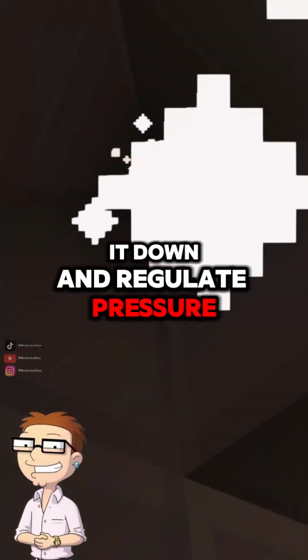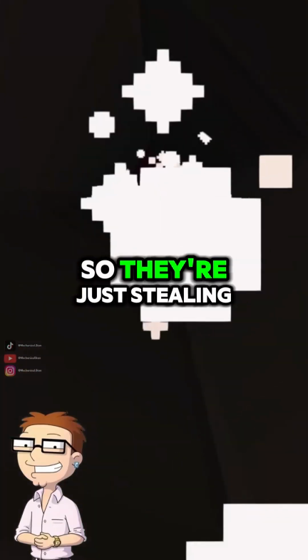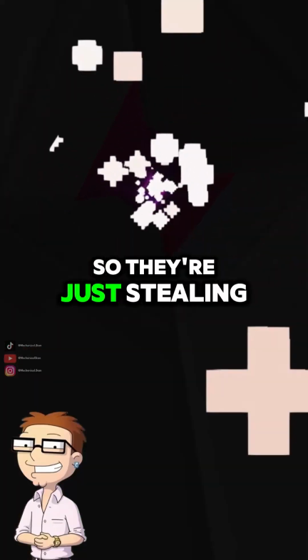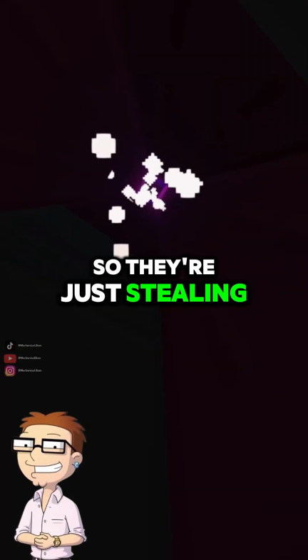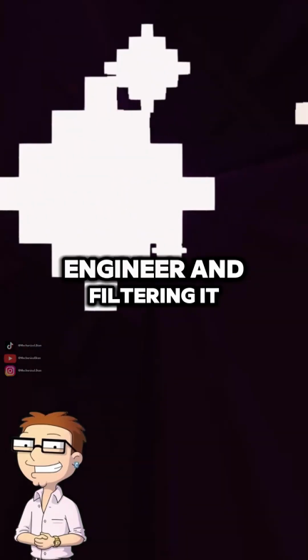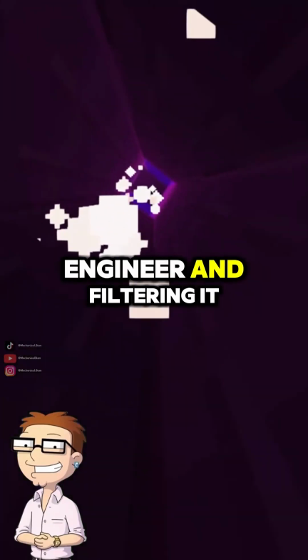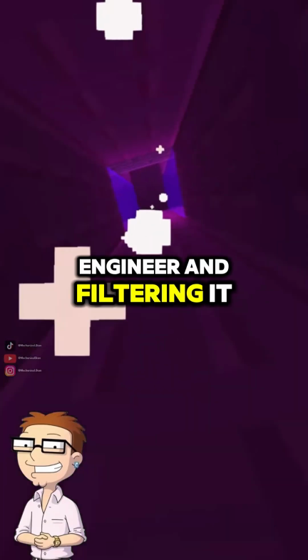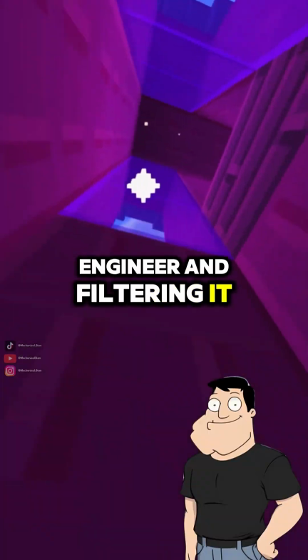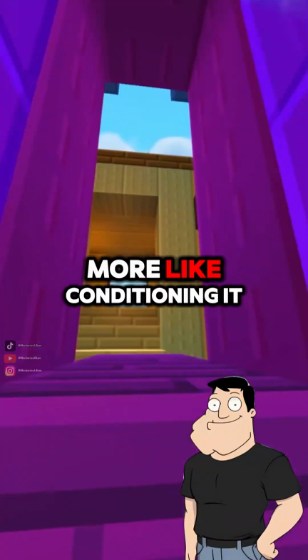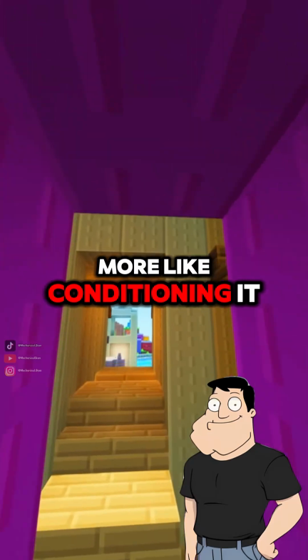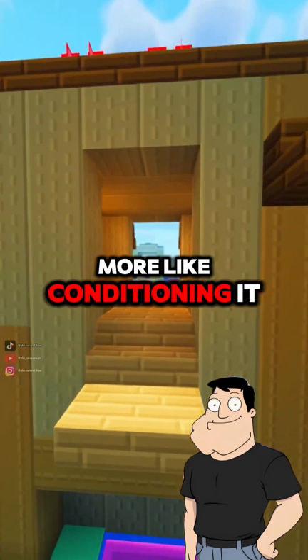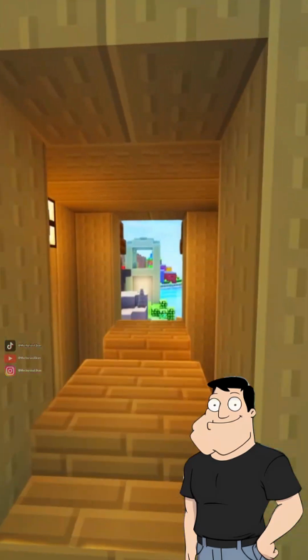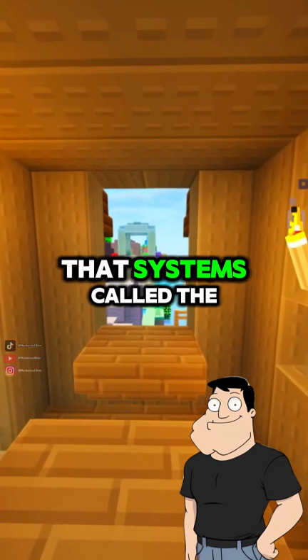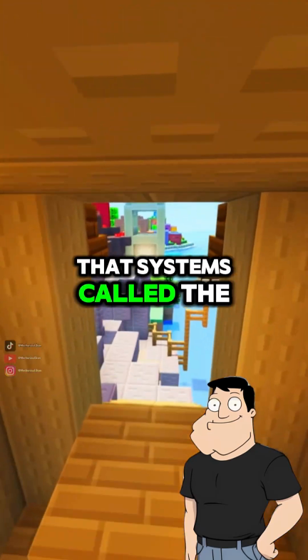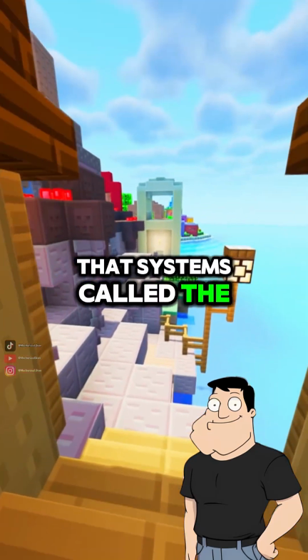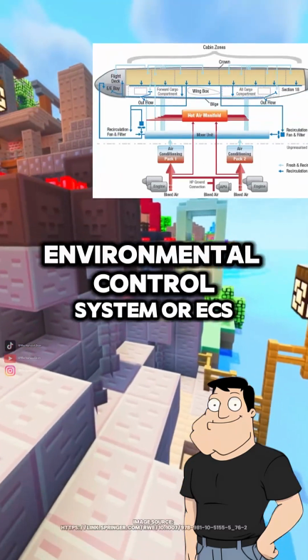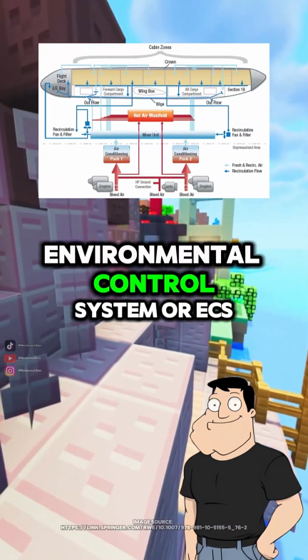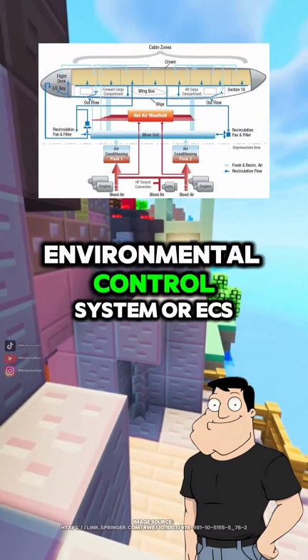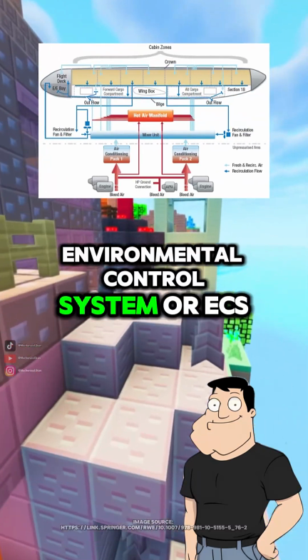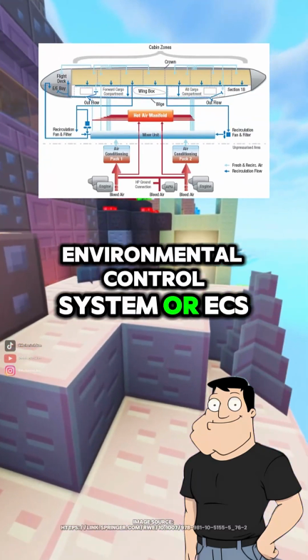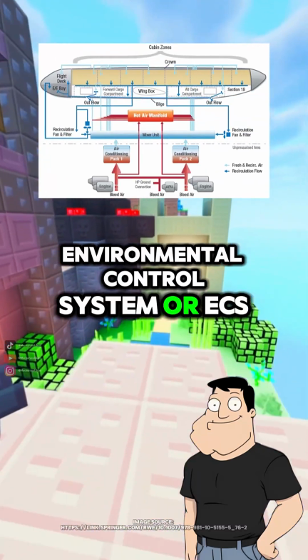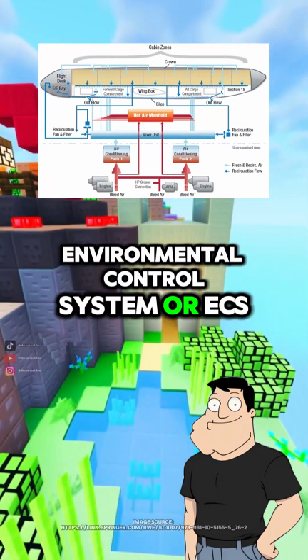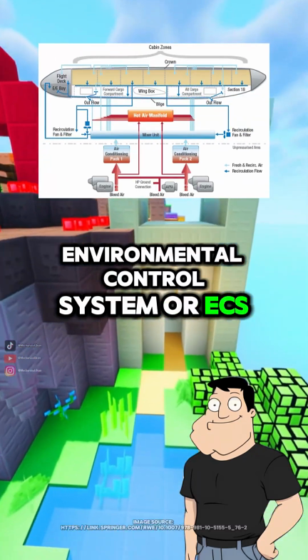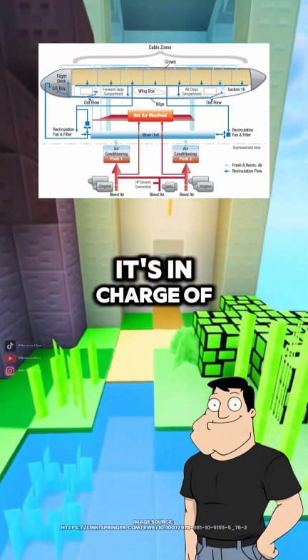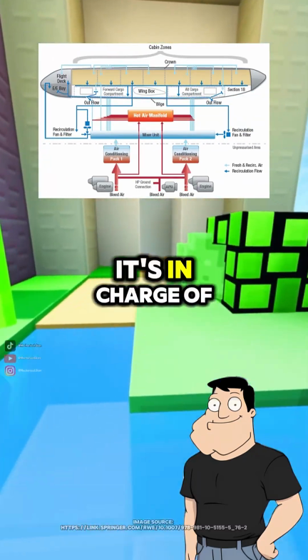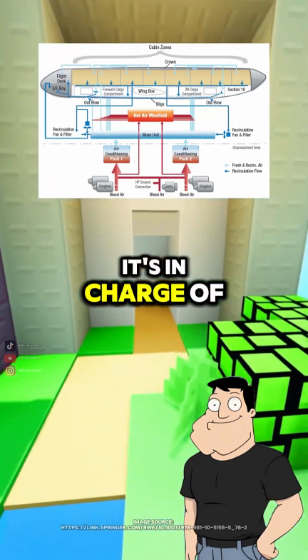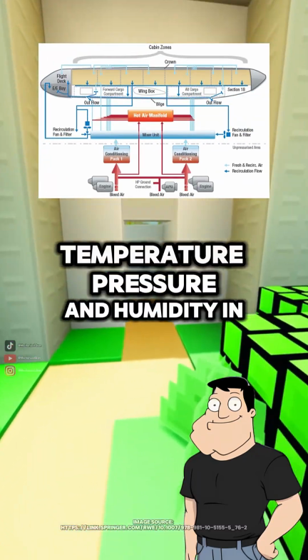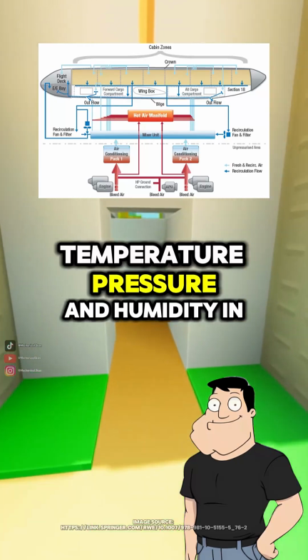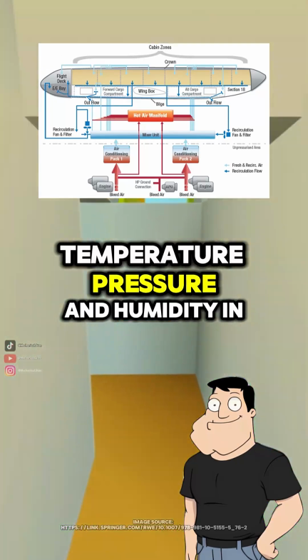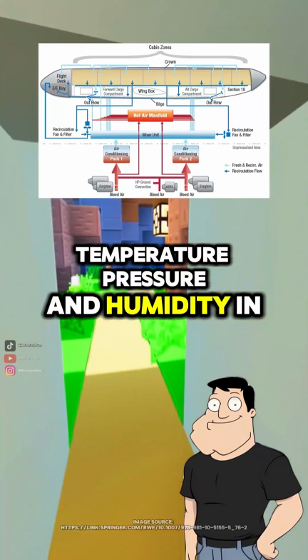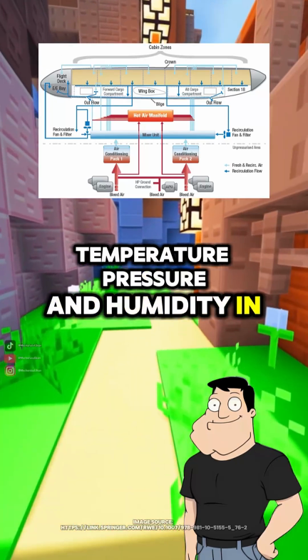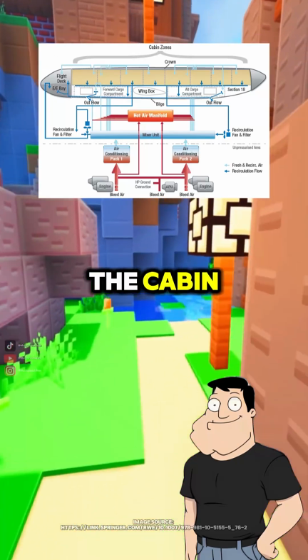So they're just stealing engine air and filtering it? More like conditioning it. That system's called the Environmental Control System, or ECS. It's in charge of temperature, pressure, and humidity in the cabin.